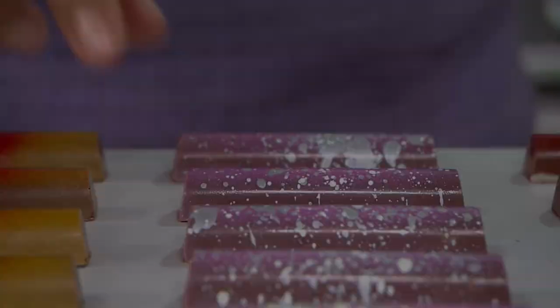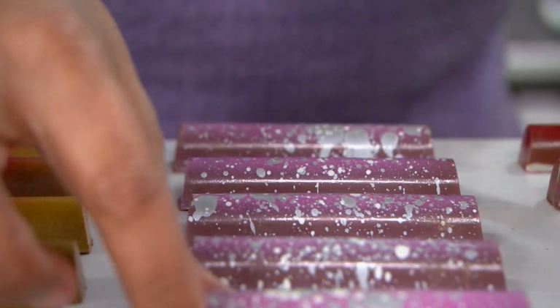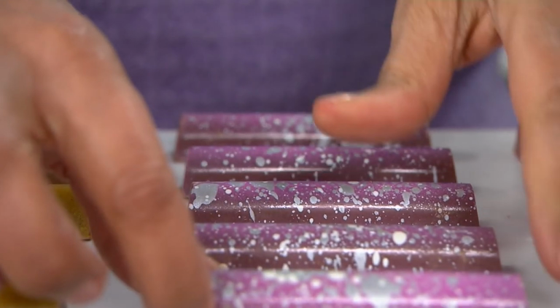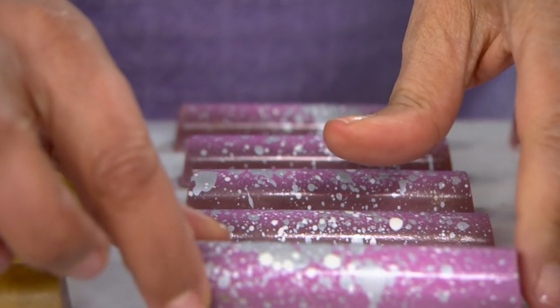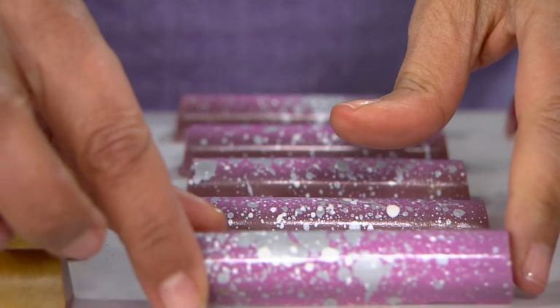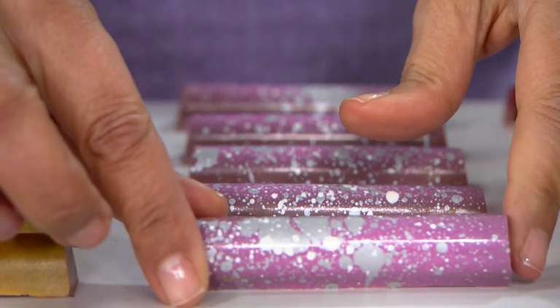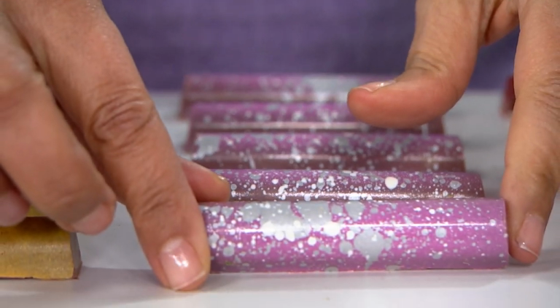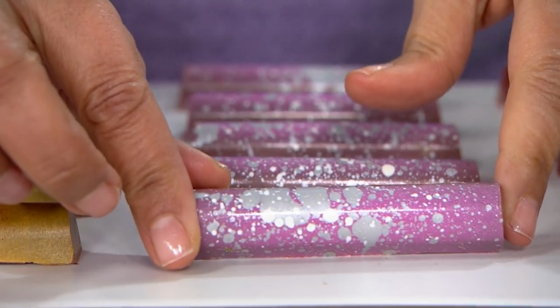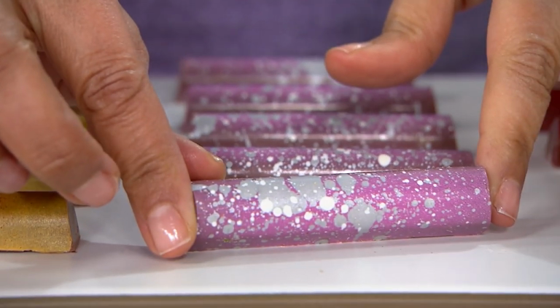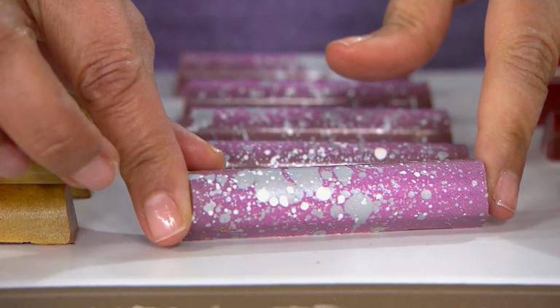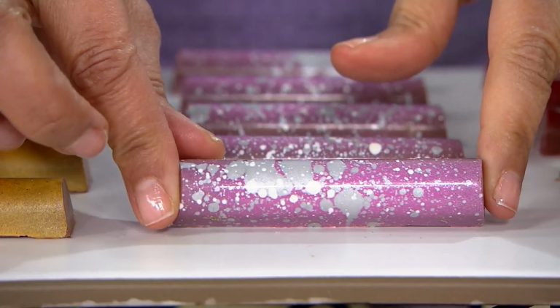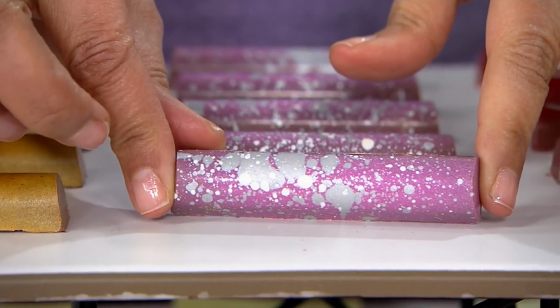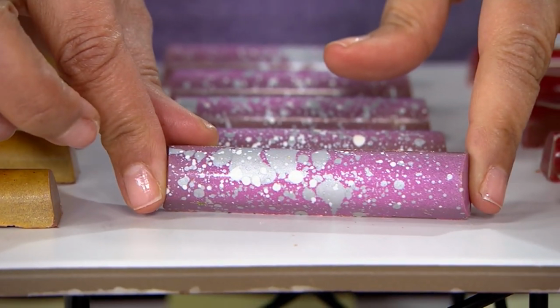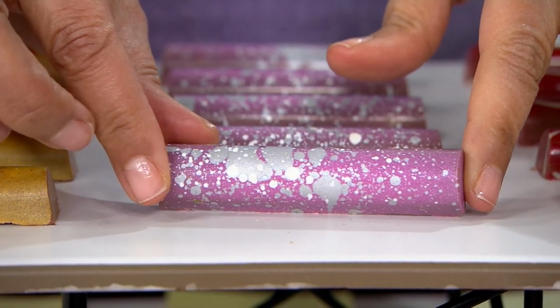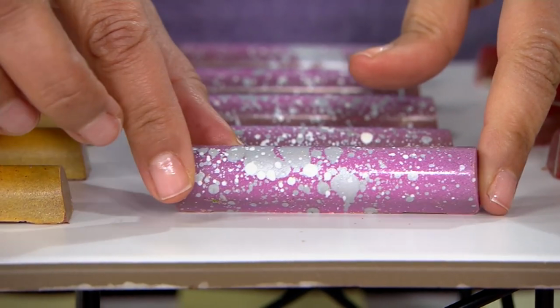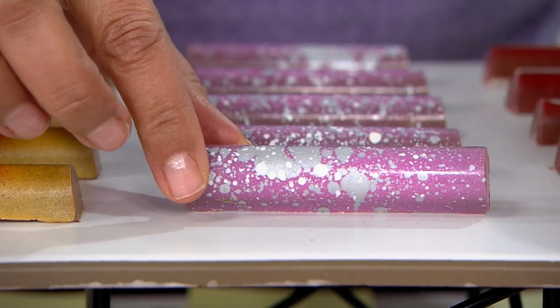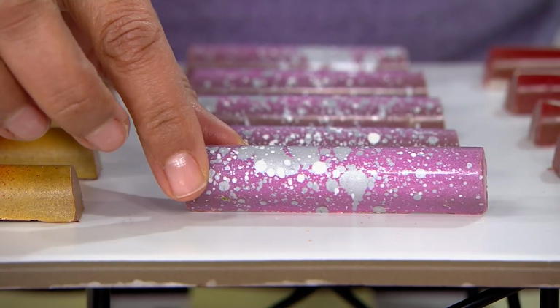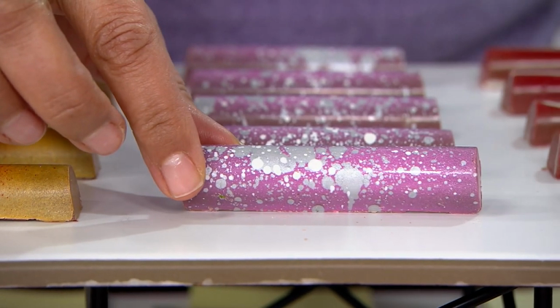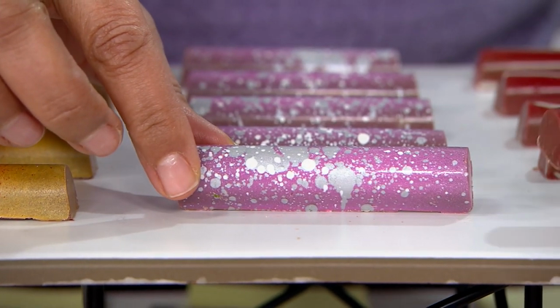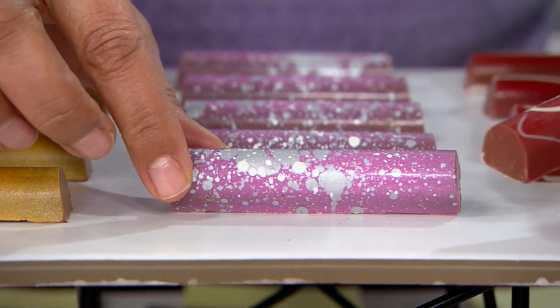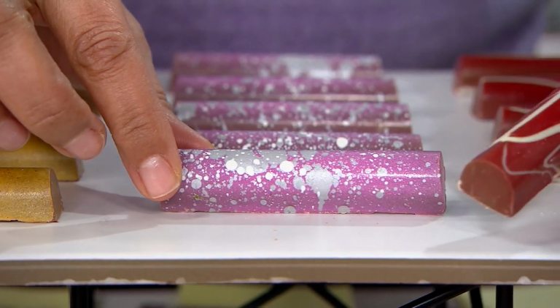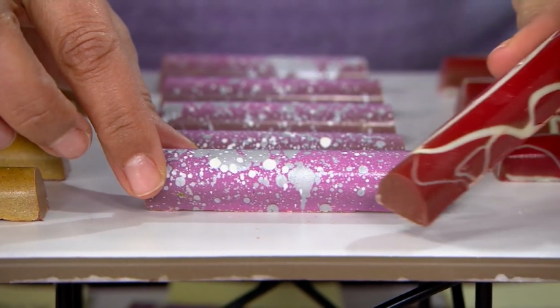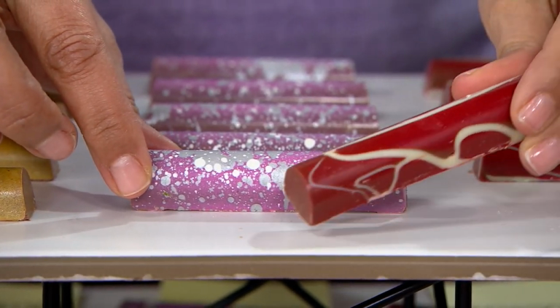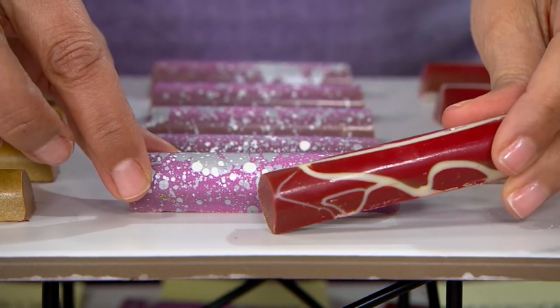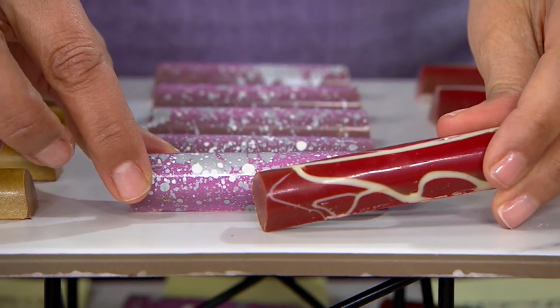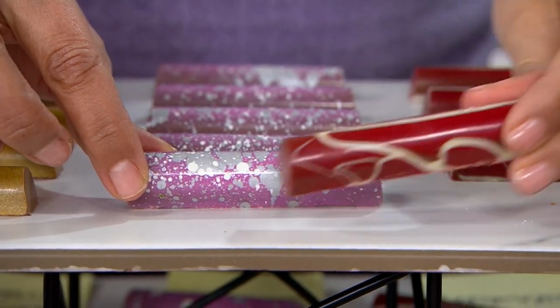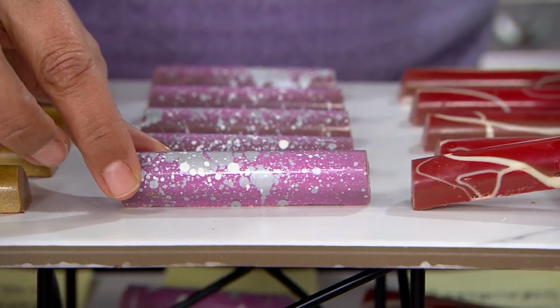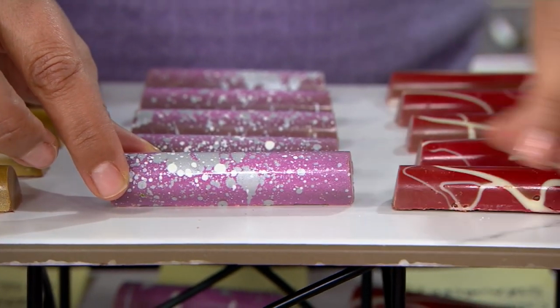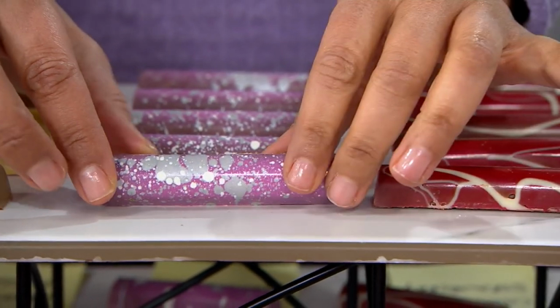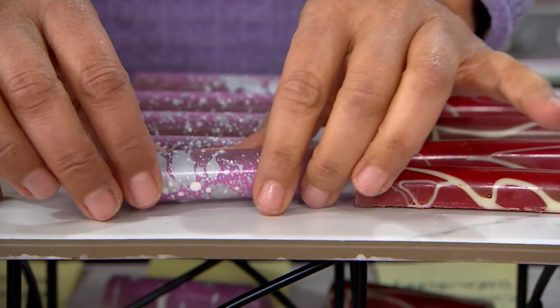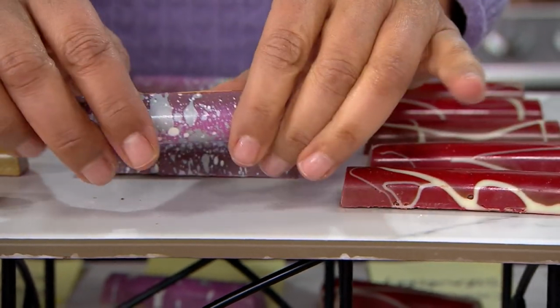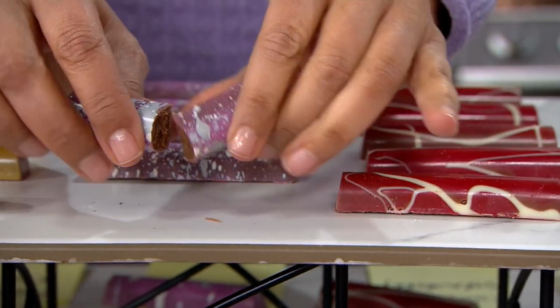Art. I said they are art. You are looking at hand-painted, hand-painted, coated in decadent Belgian chocolate. Inside those works of art, silky smooth ganache.